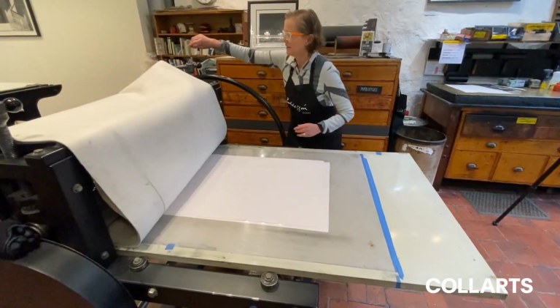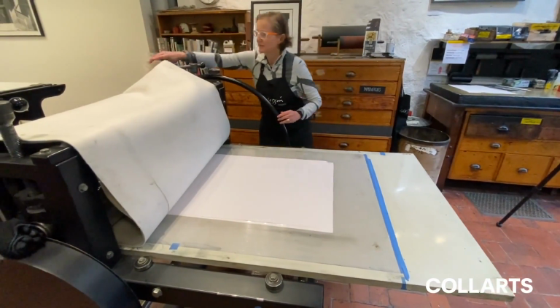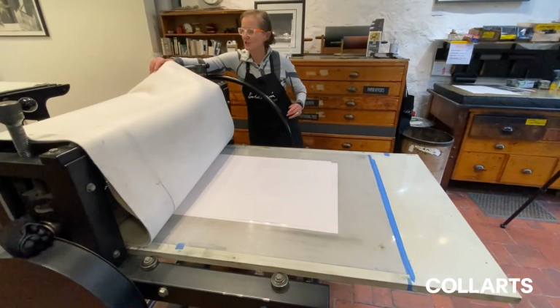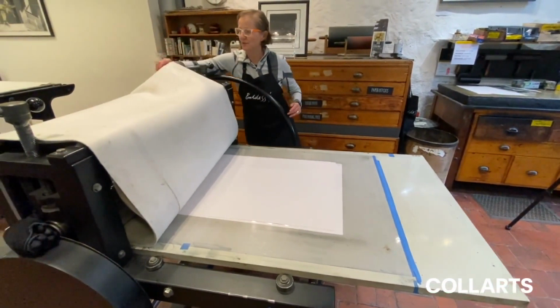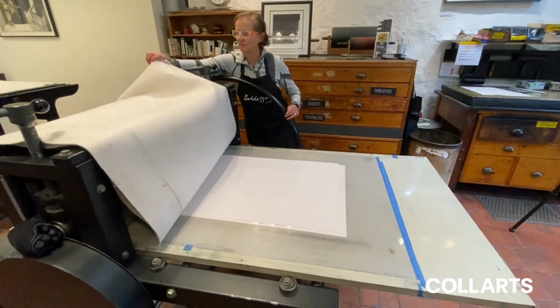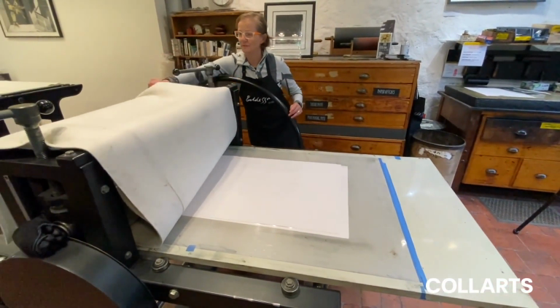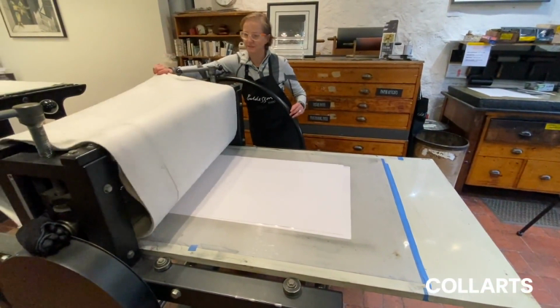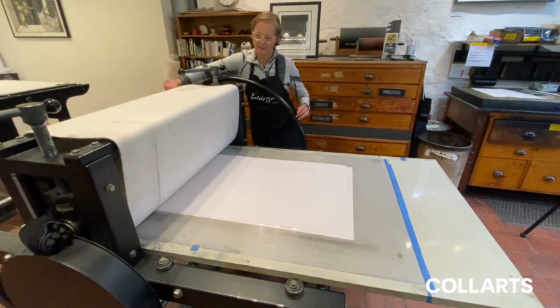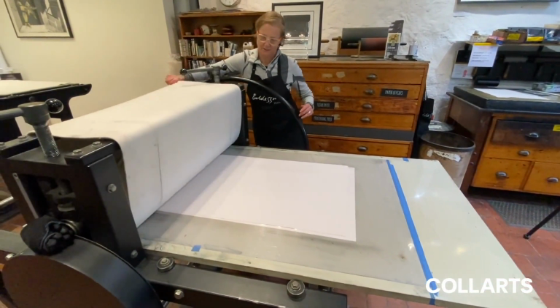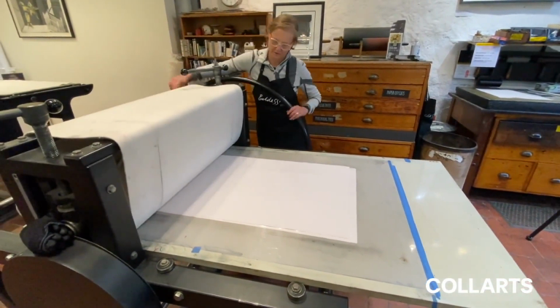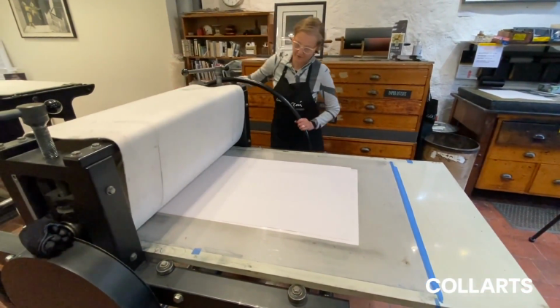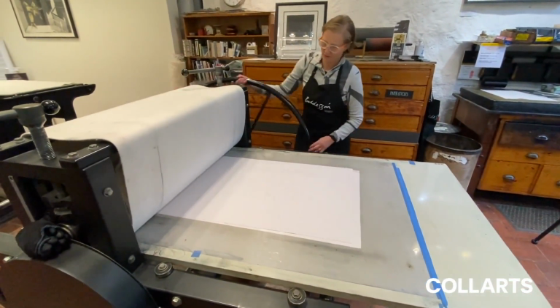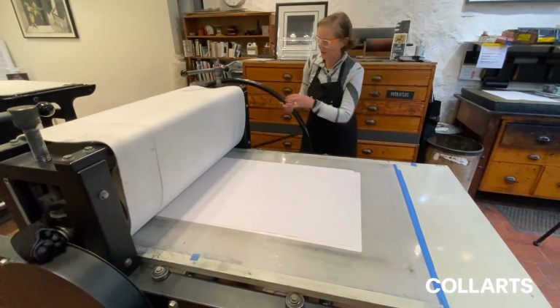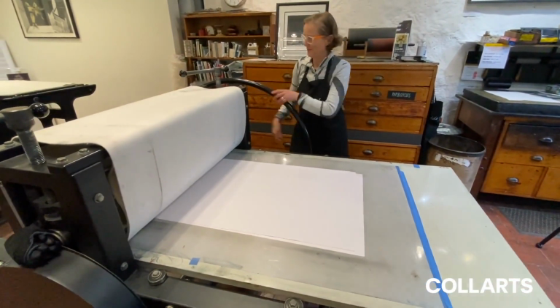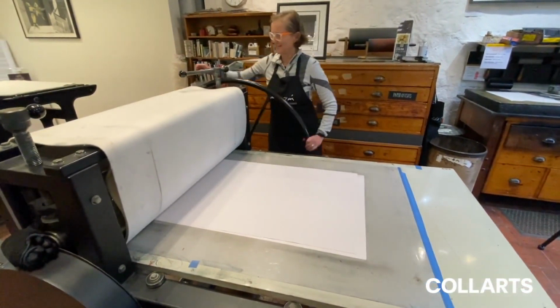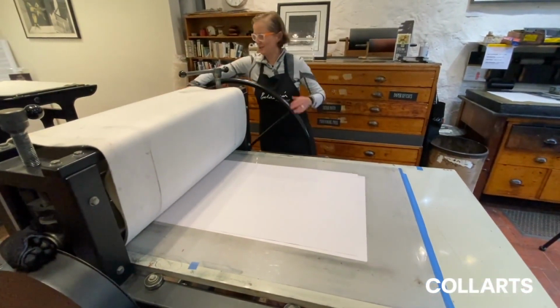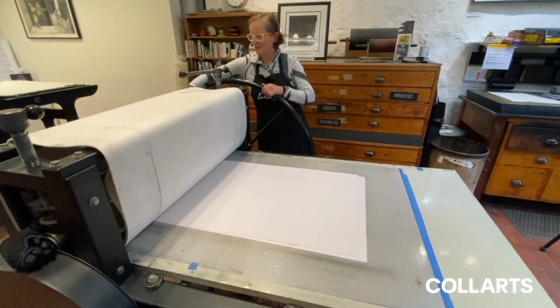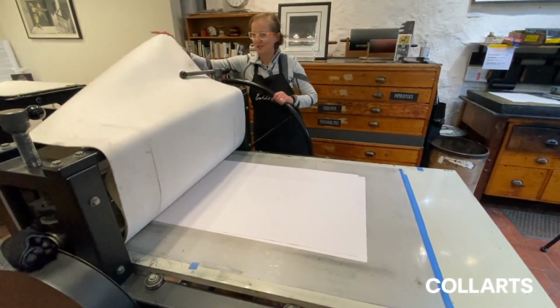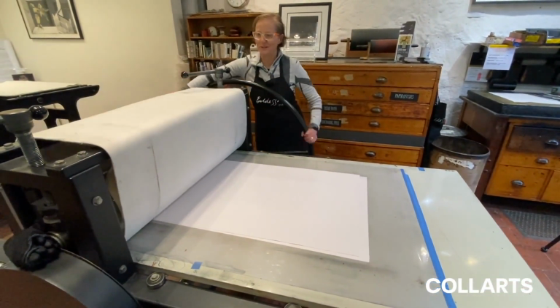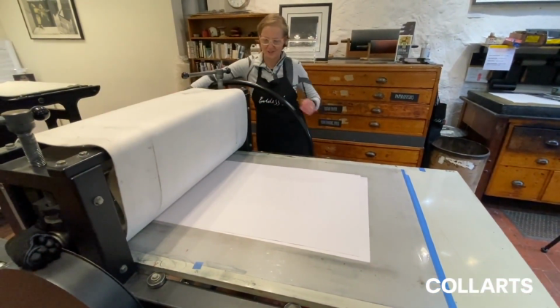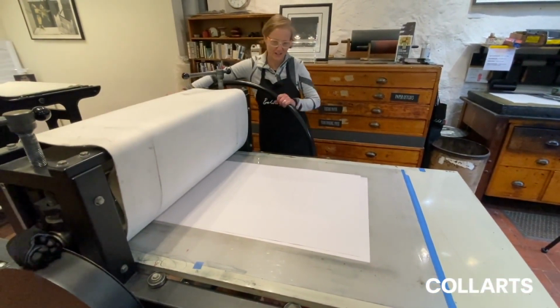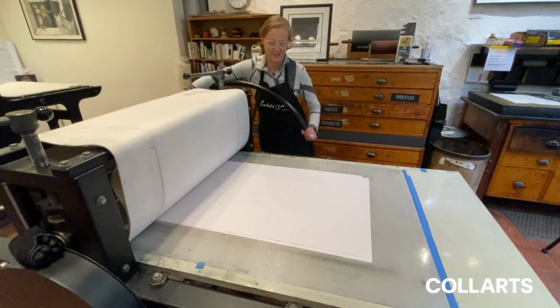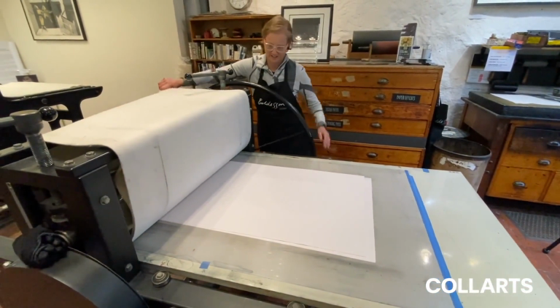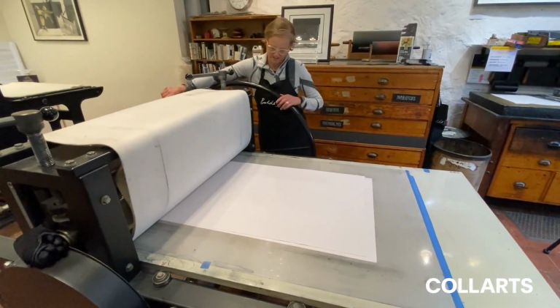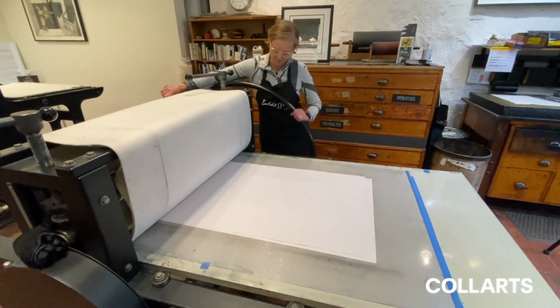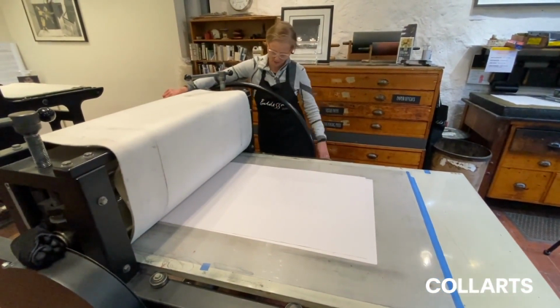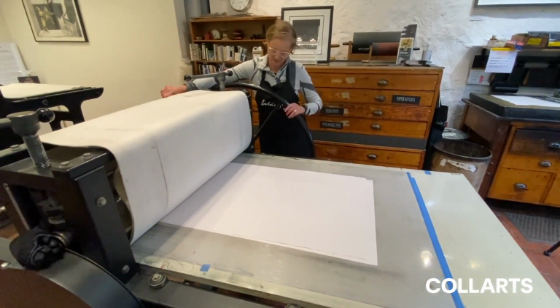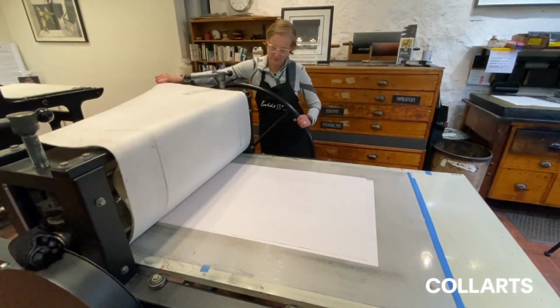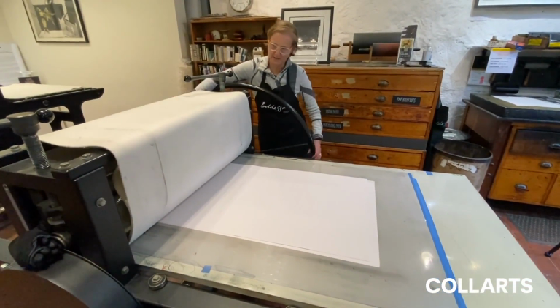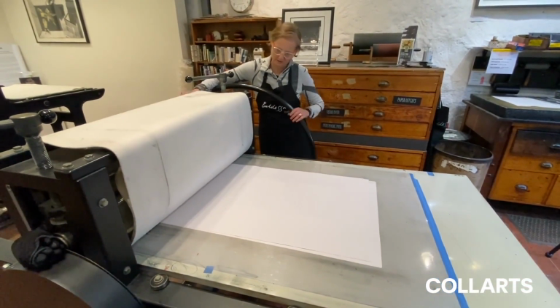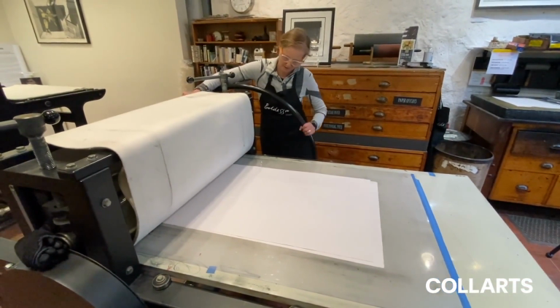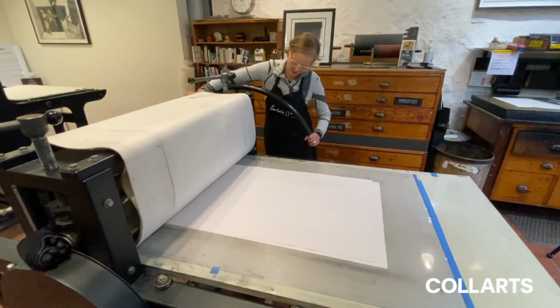Etching presses have been around for a very, very long time. The technology of an etching press hasn't changed. Some are manual, some are mechanical — that's about it.